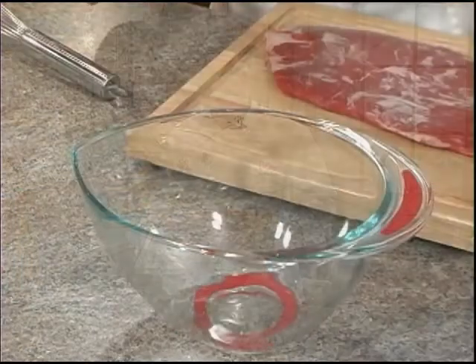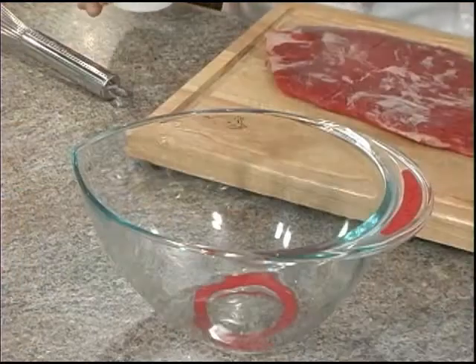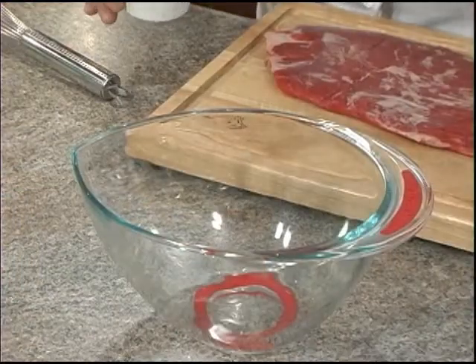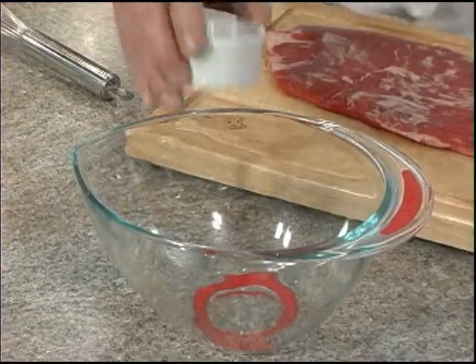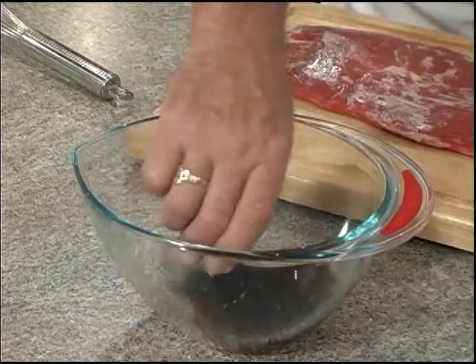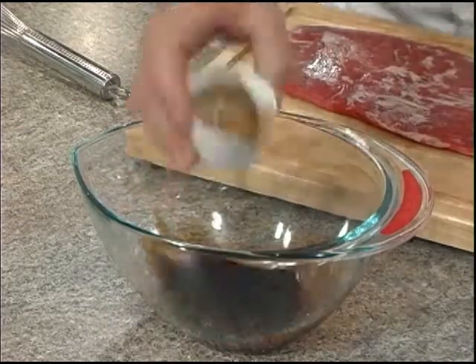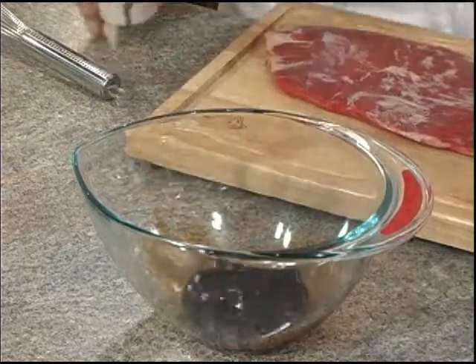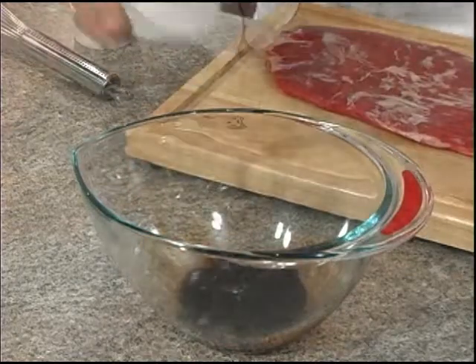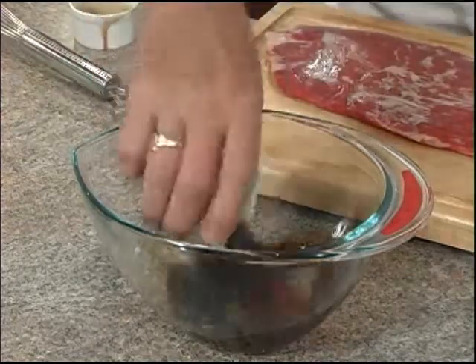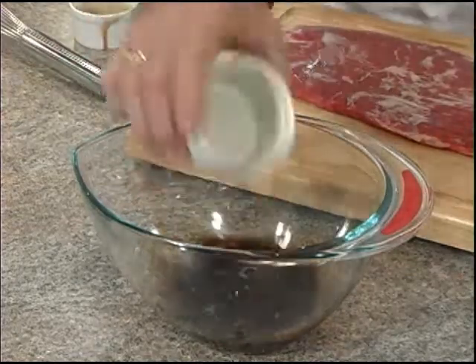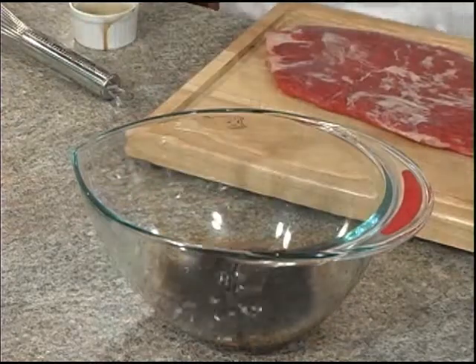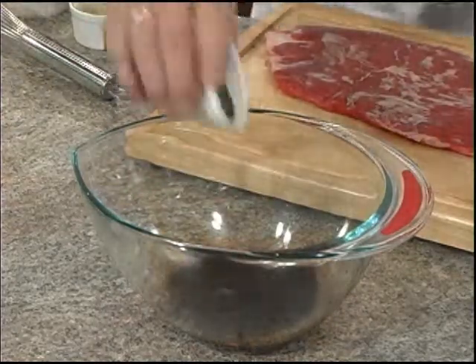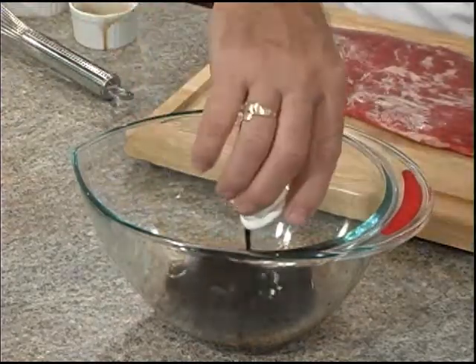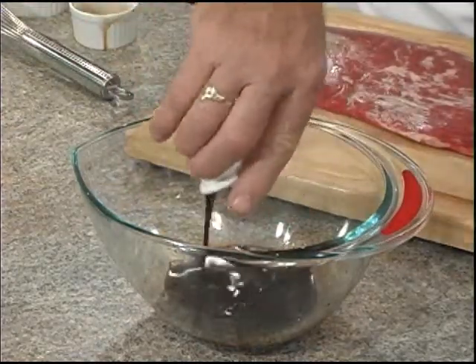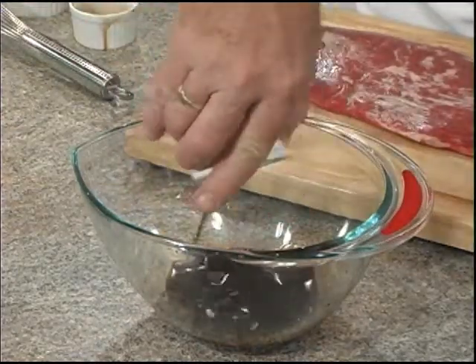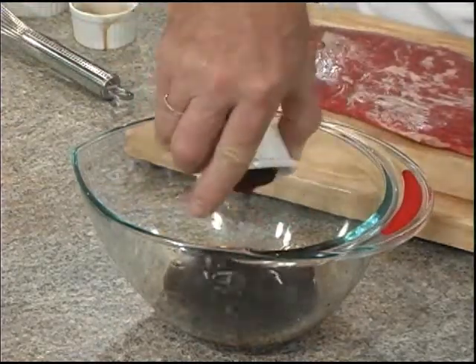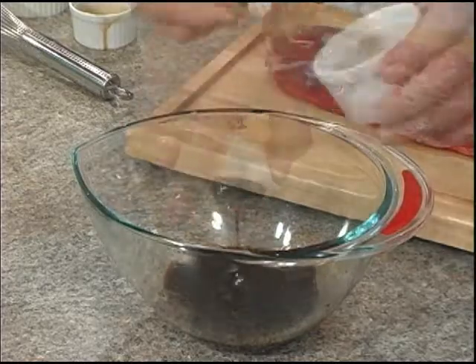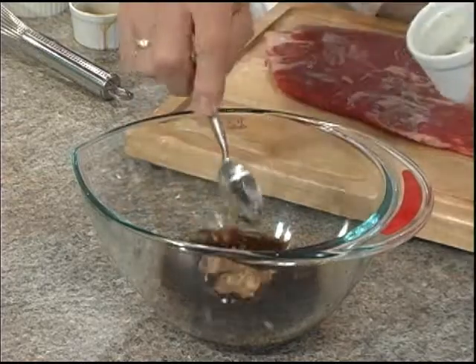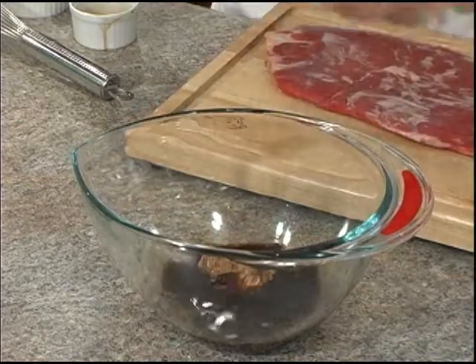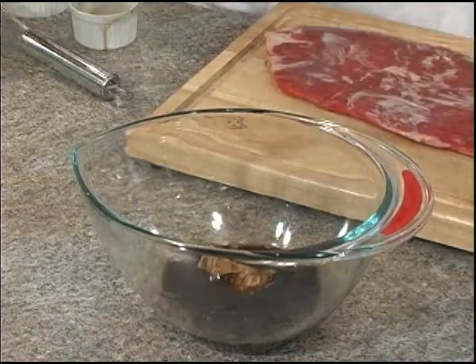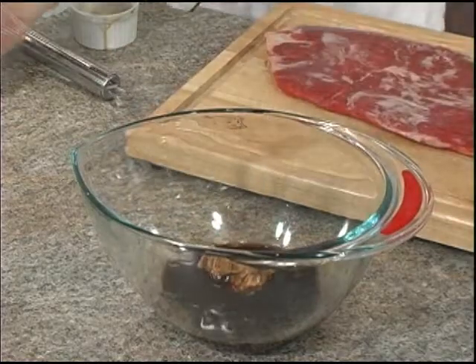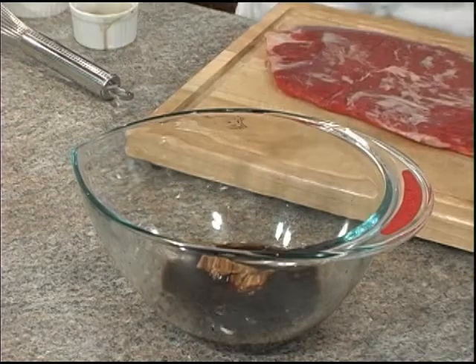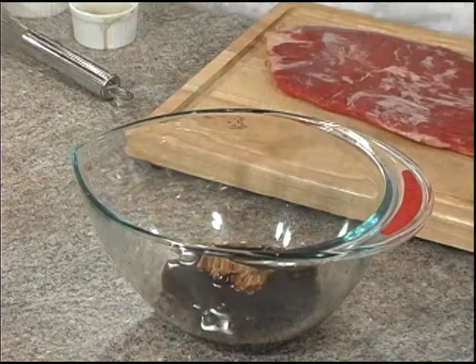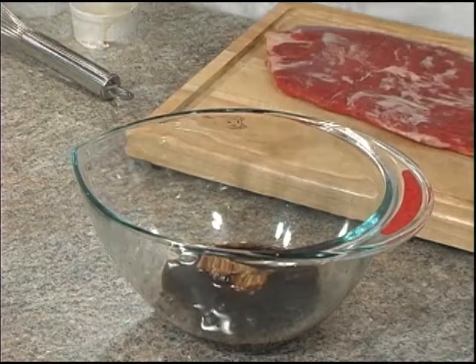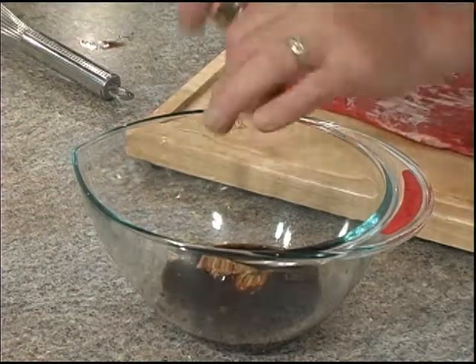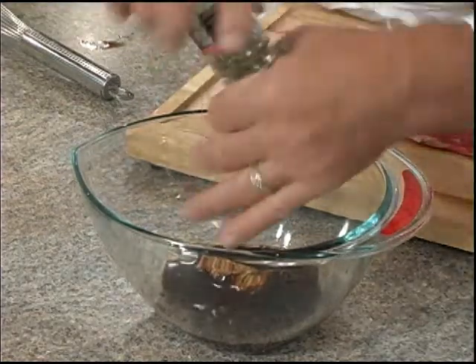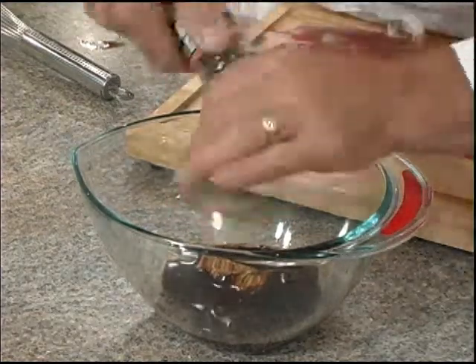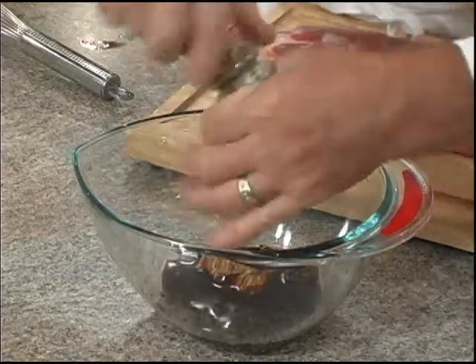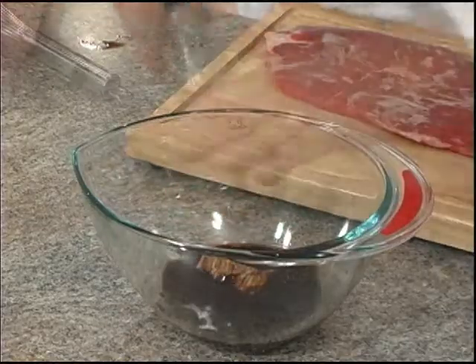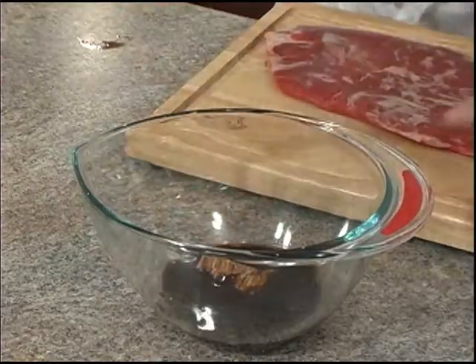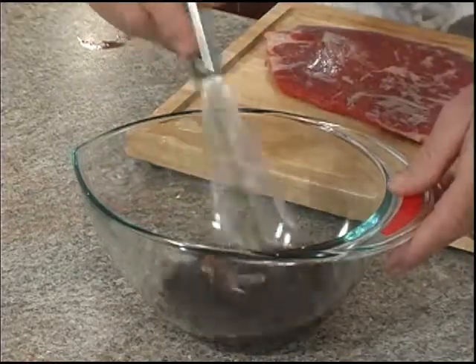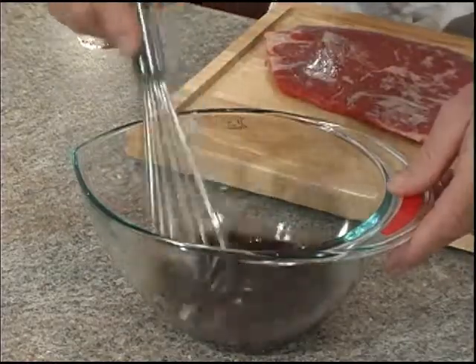Our marinade slash sauce starts with balsamic vinegar, beef broth, molasses, whole grain Dijon mustard, a touch of salt, and some fresh cracked pepper. We'll bring it together with a whisk.